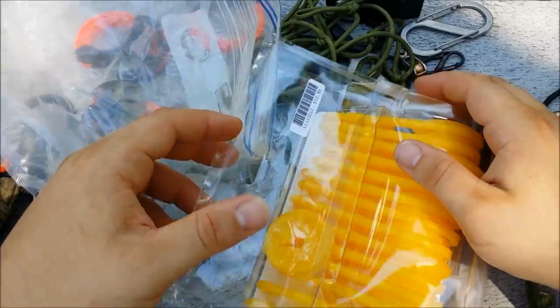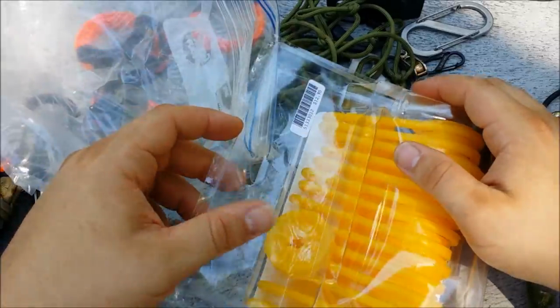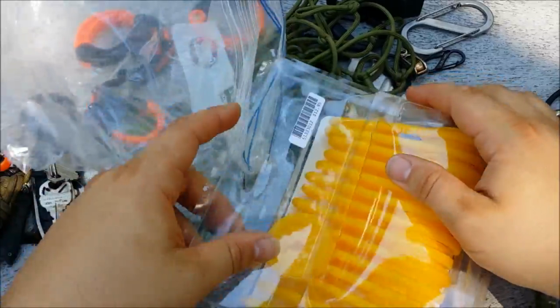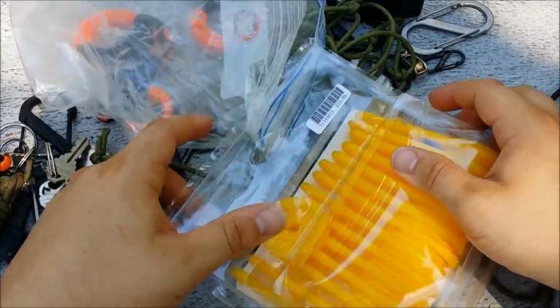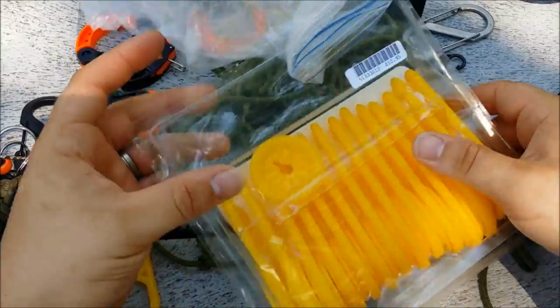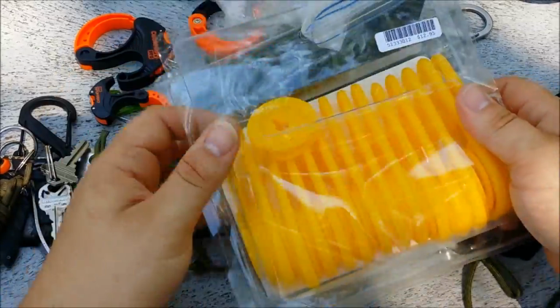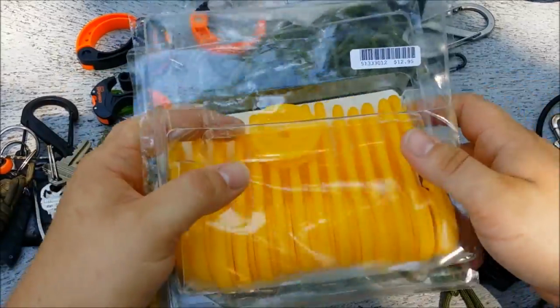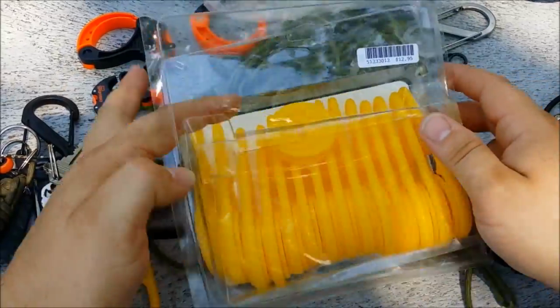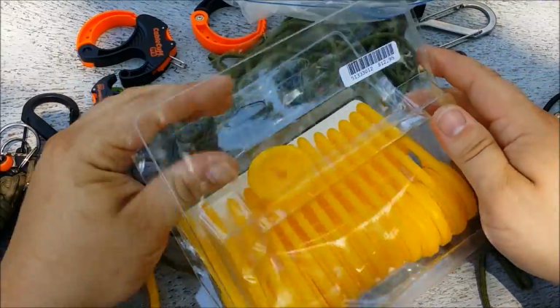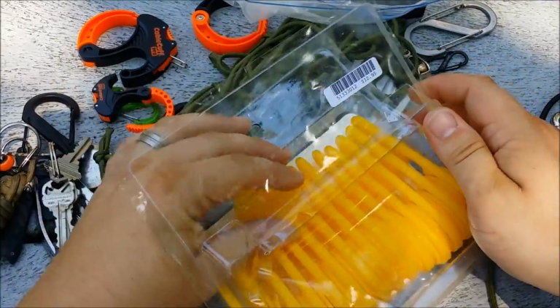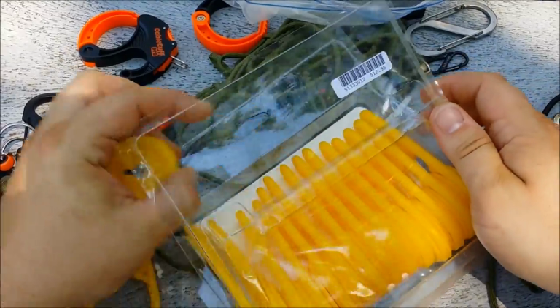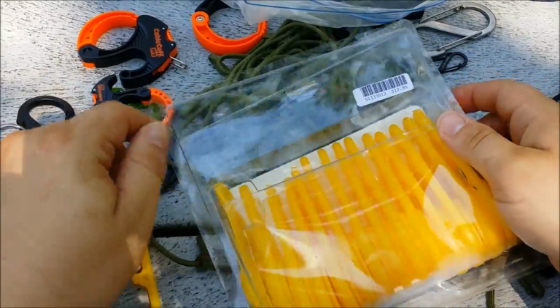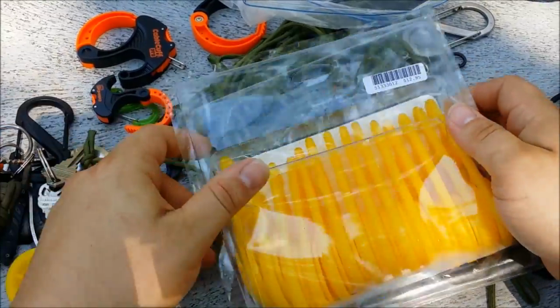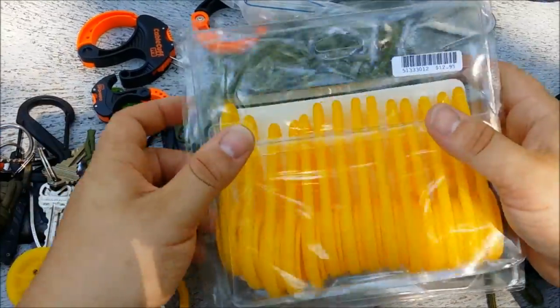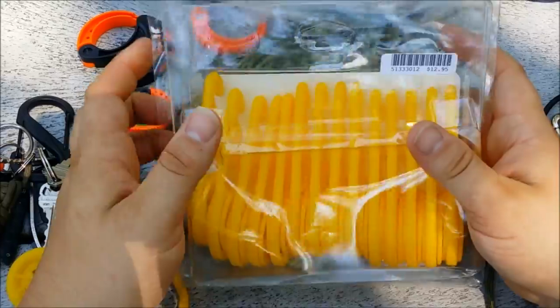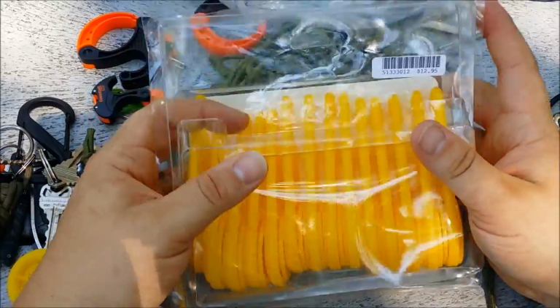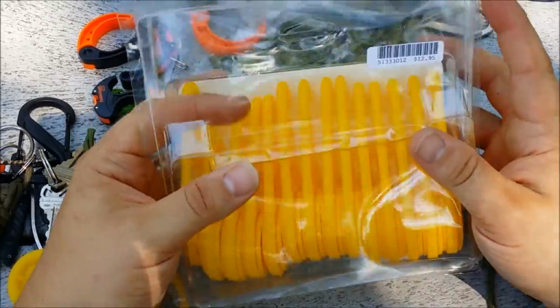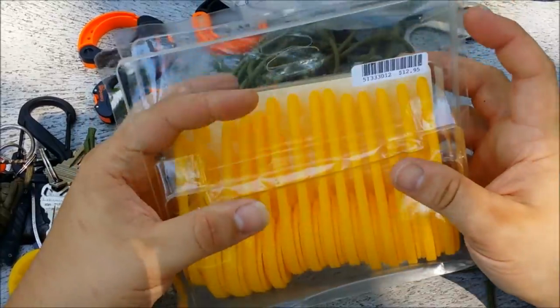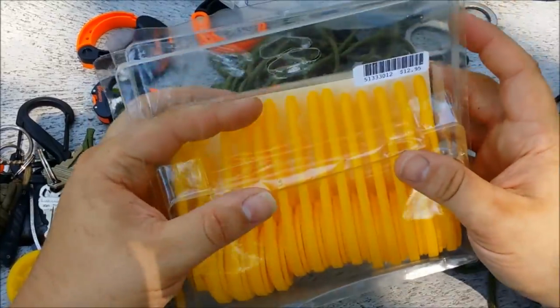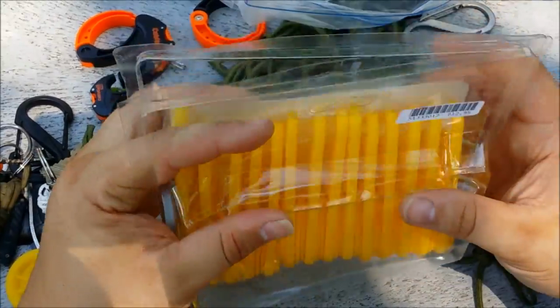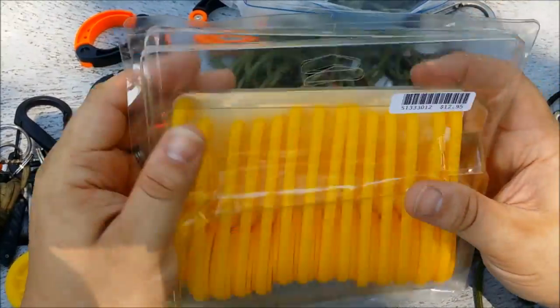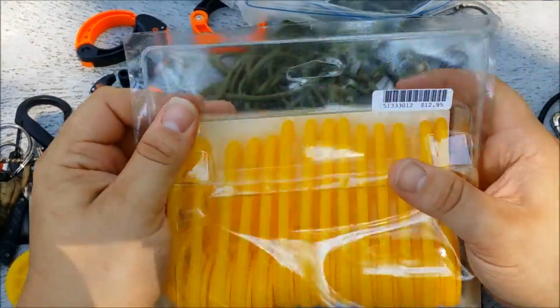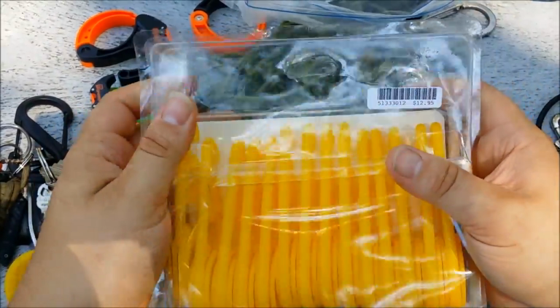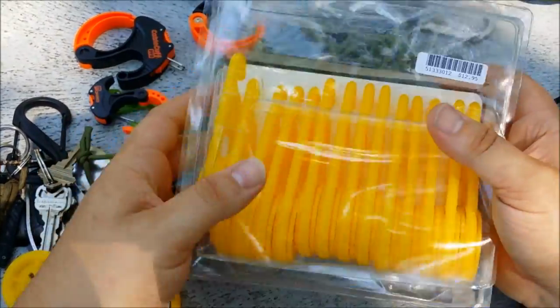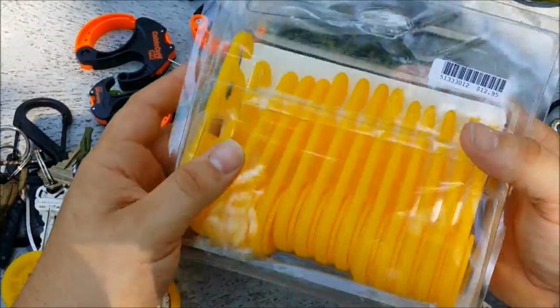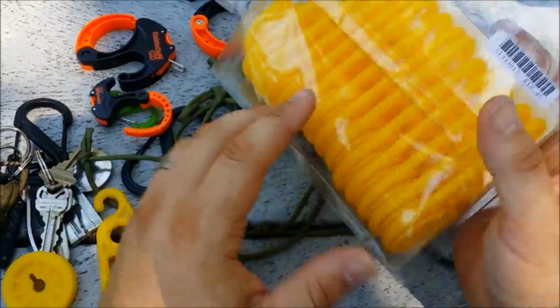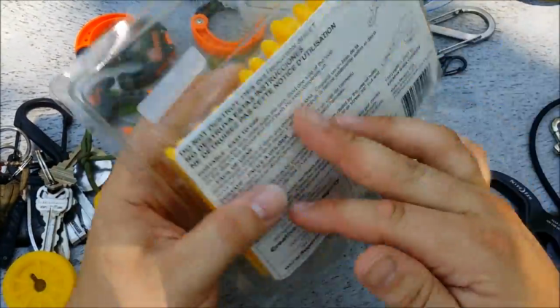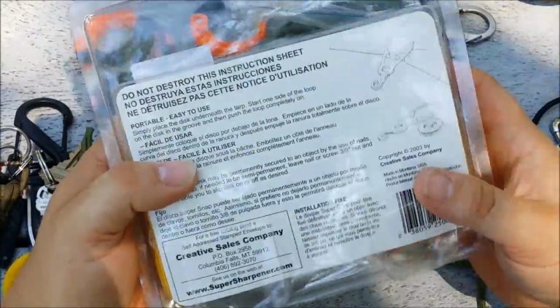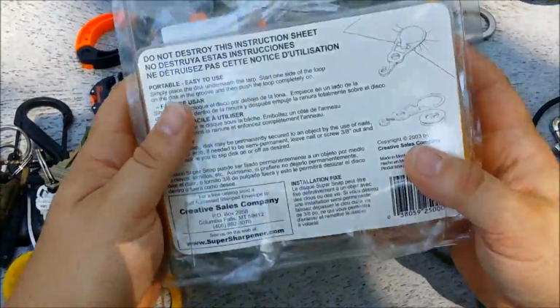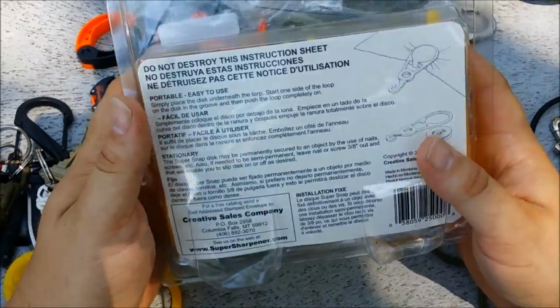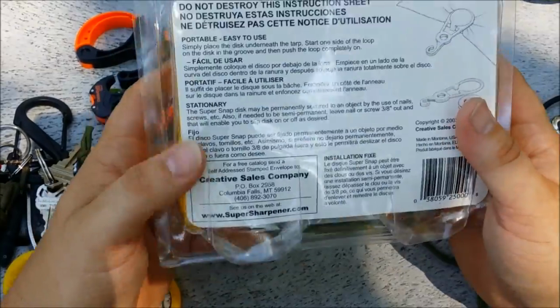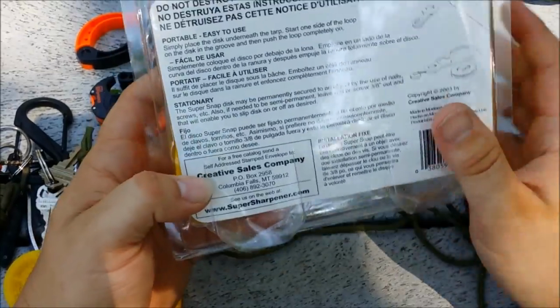Hey guys, I just finished my Ridgeline video and I wanted to show you a product that I bought at a feed store. I can't tell you where else to get it — you just have to look it up.